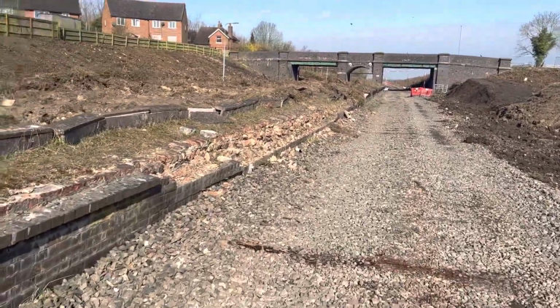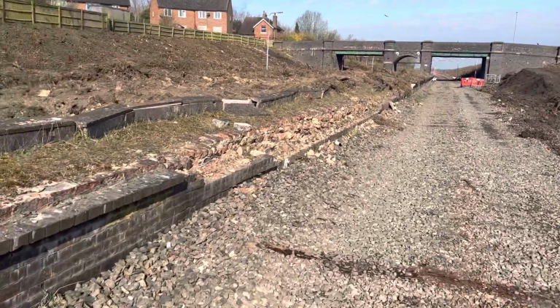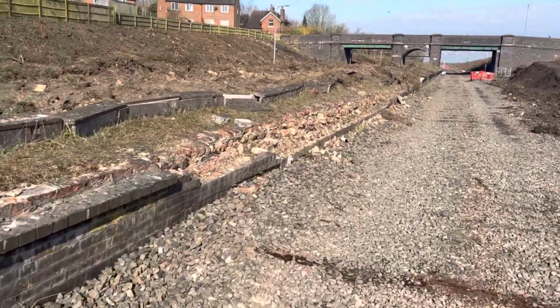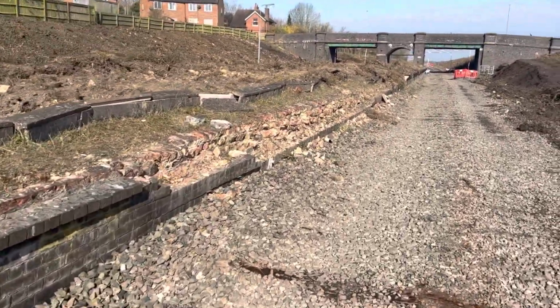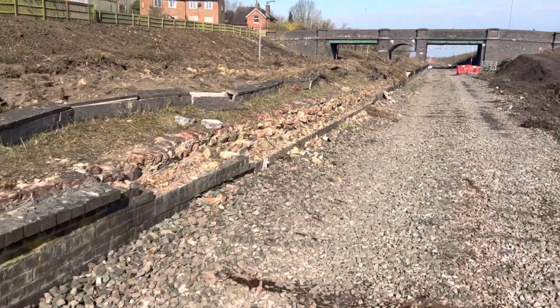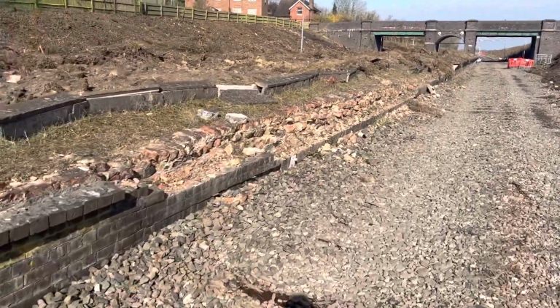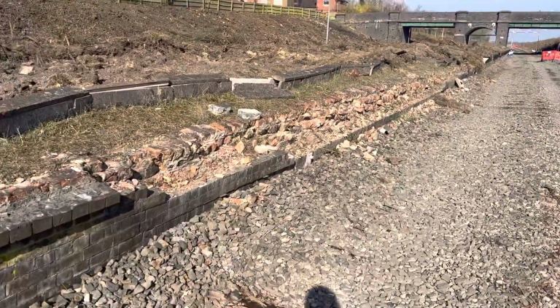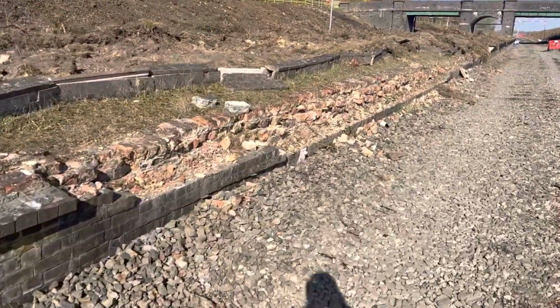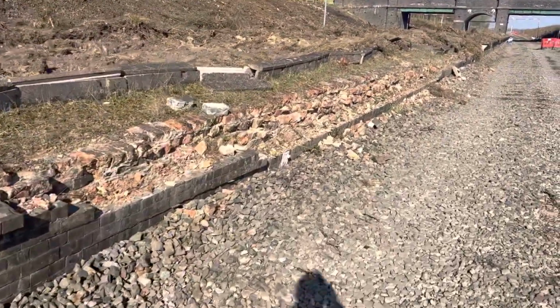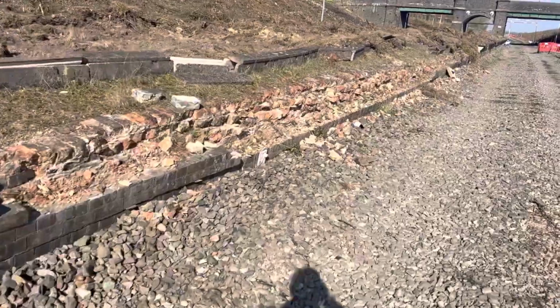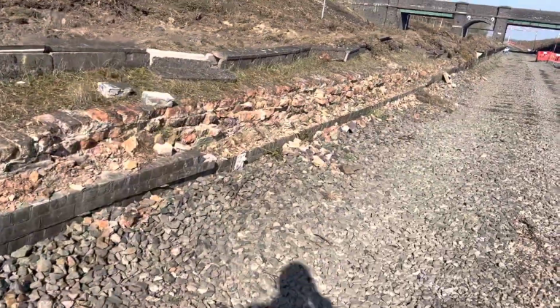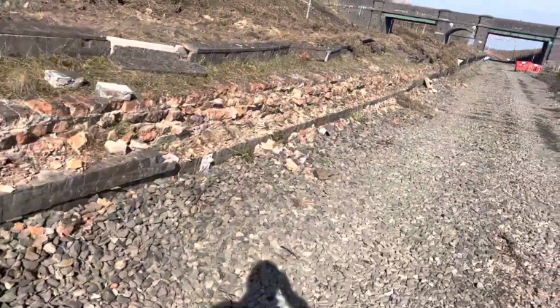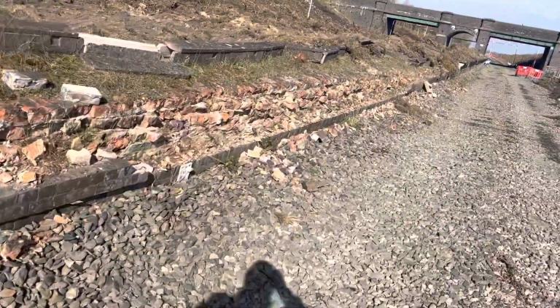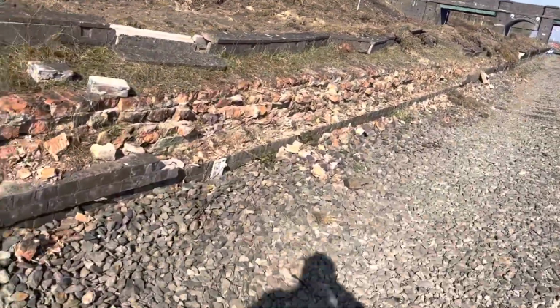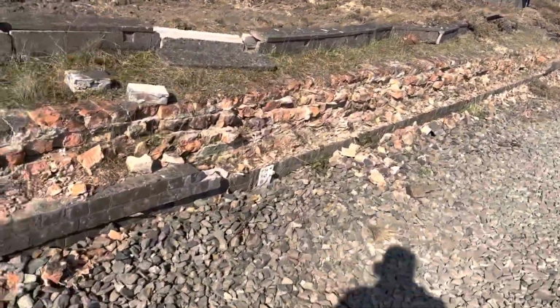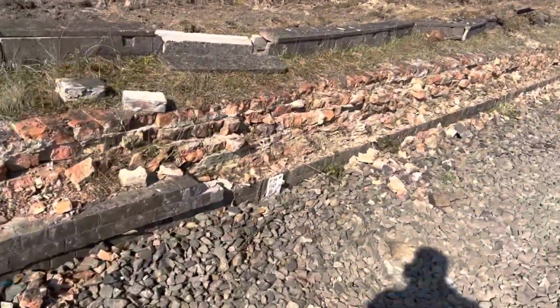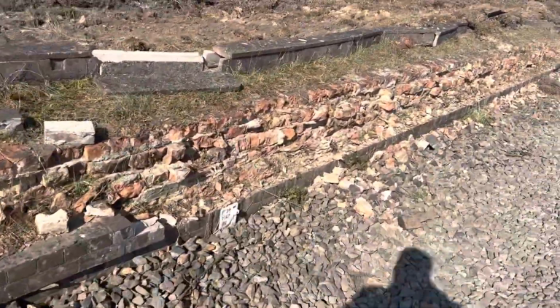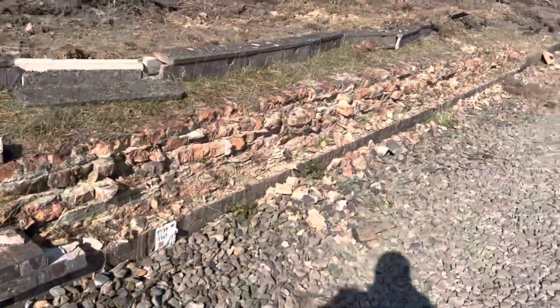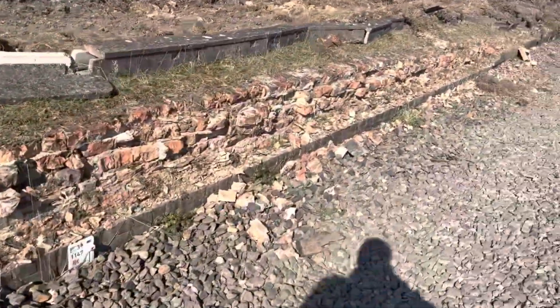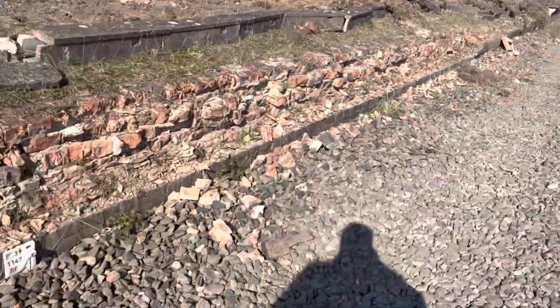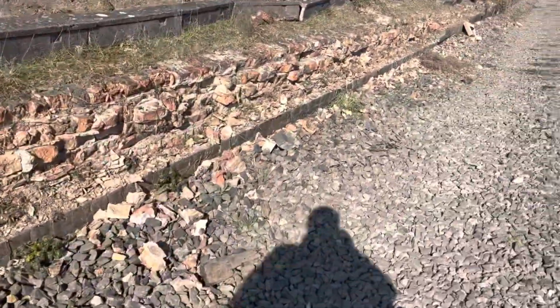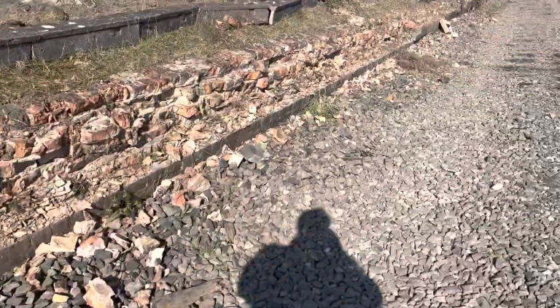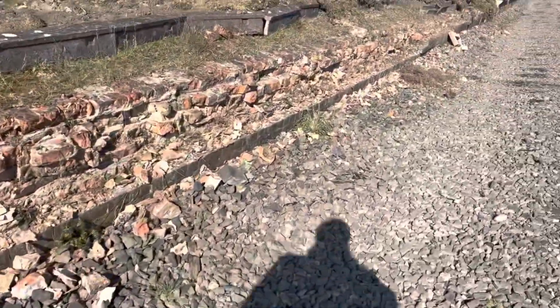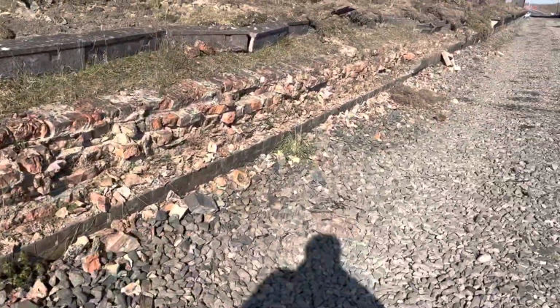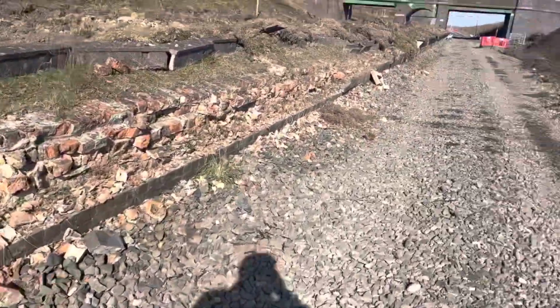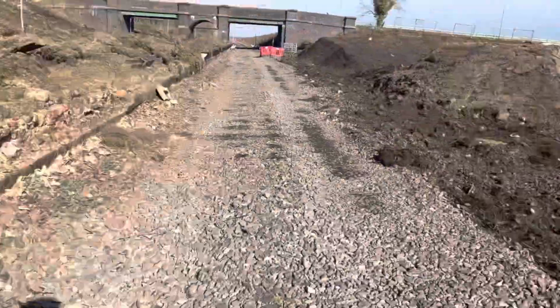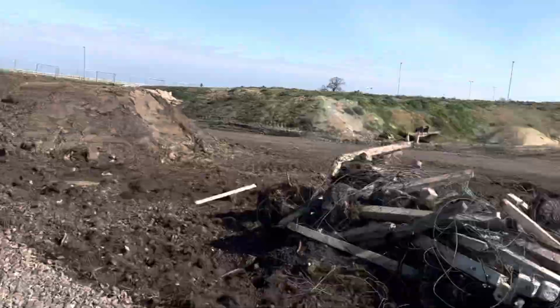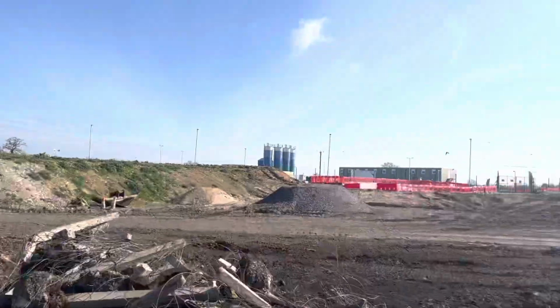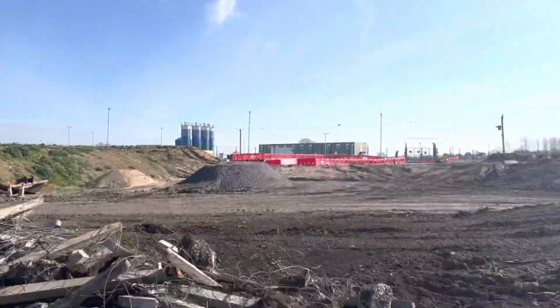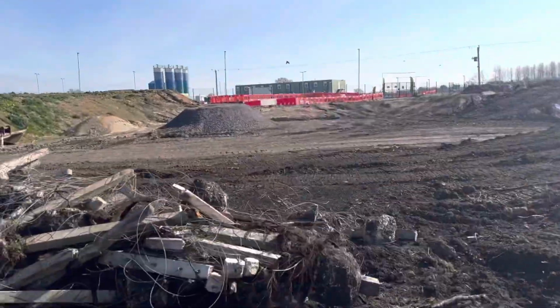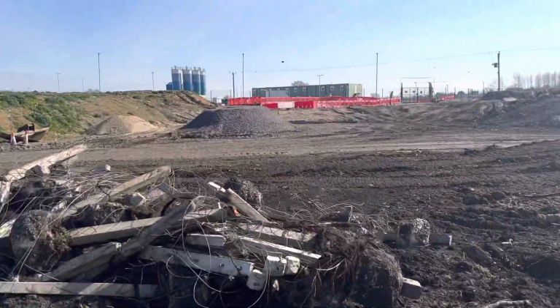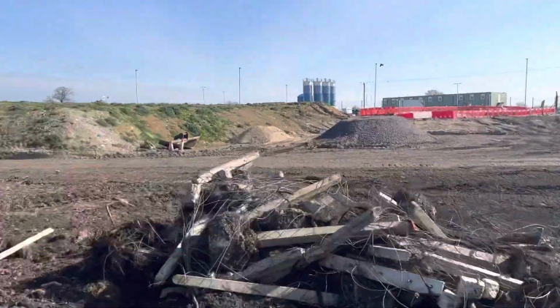It's part of the platforms being totally obliterated. You've got a site of HS2 over here.